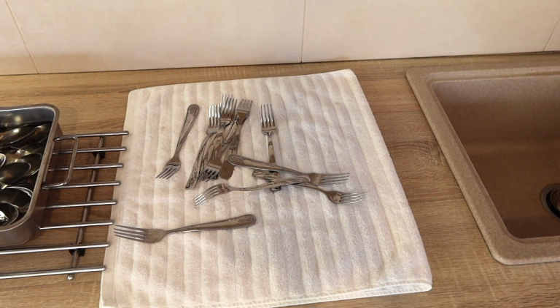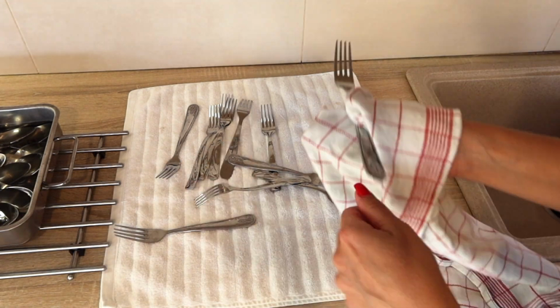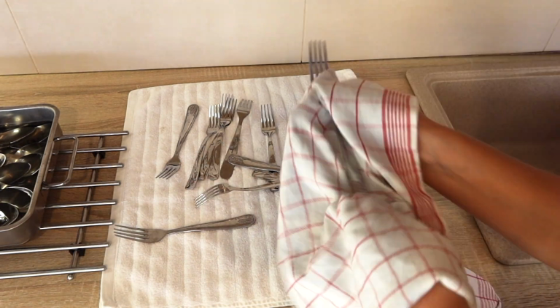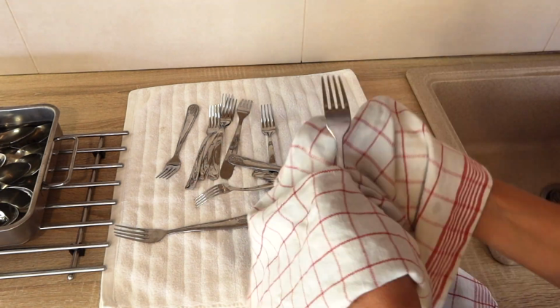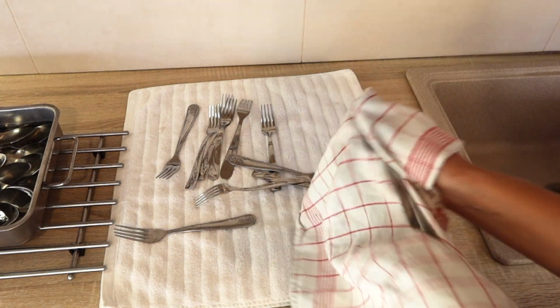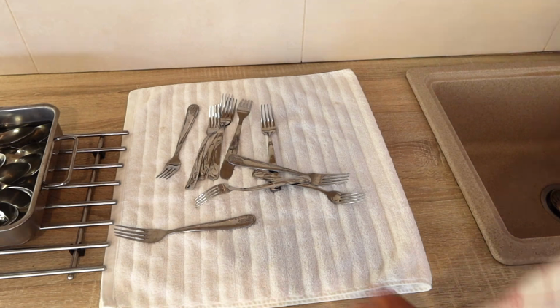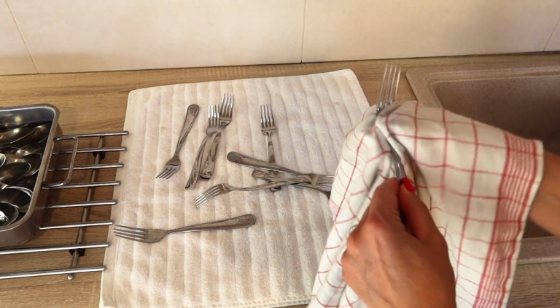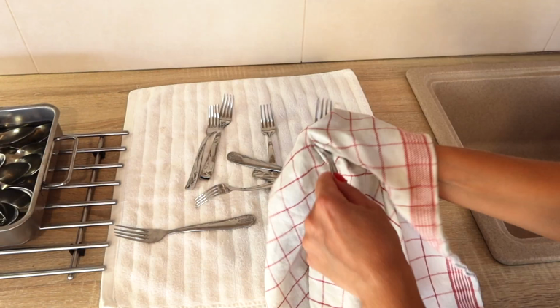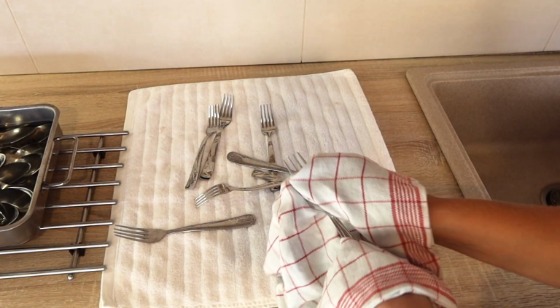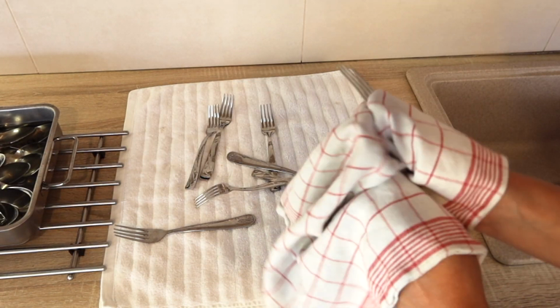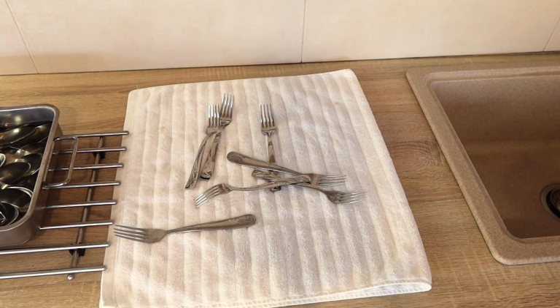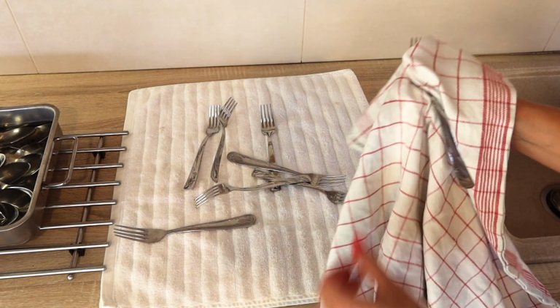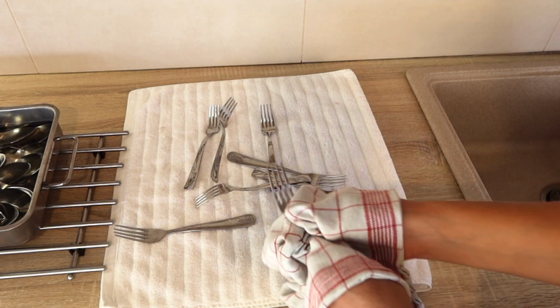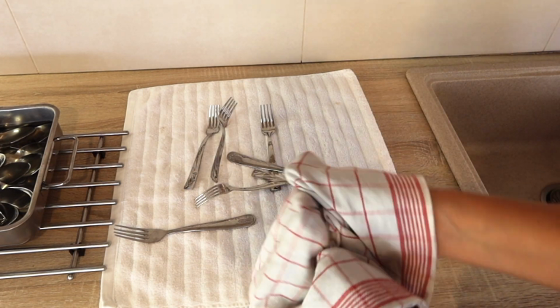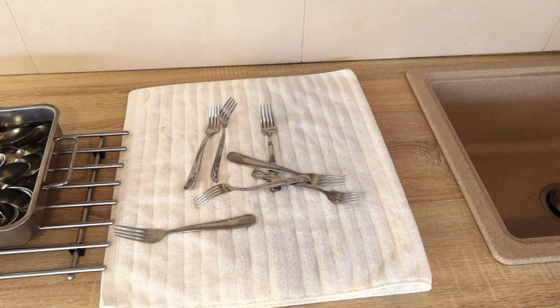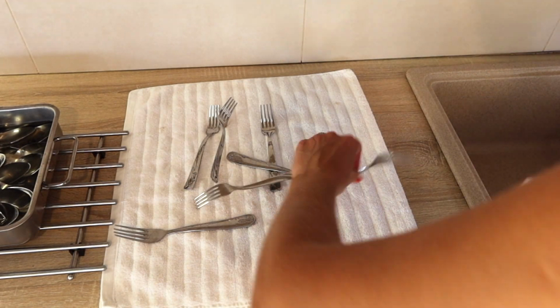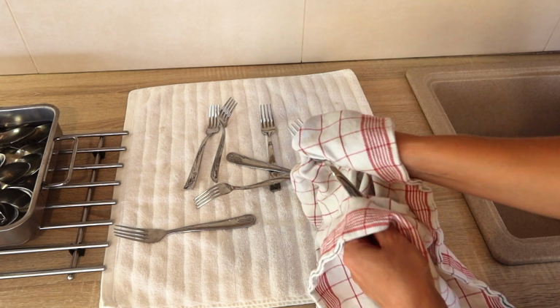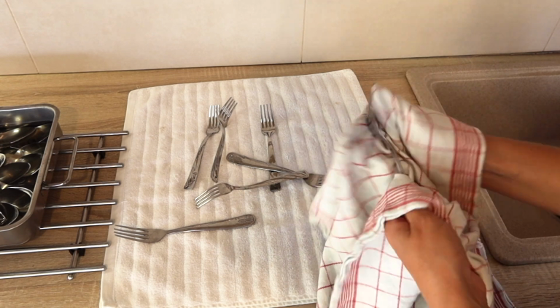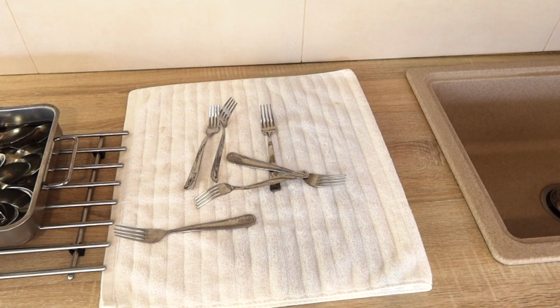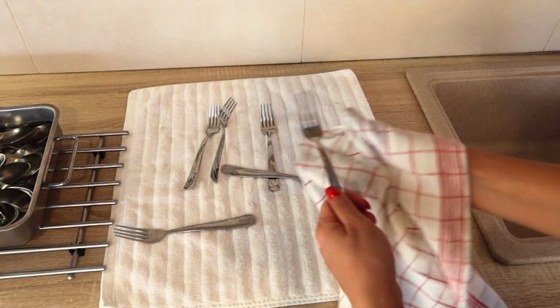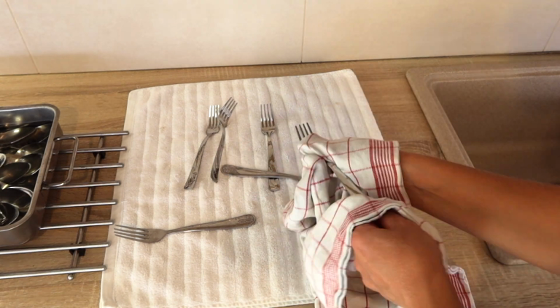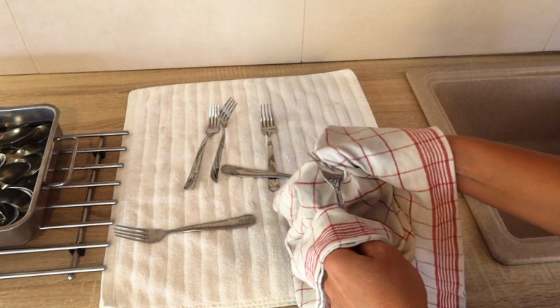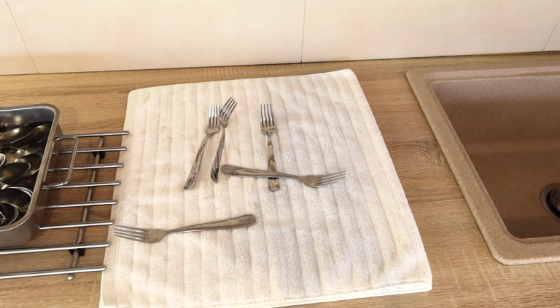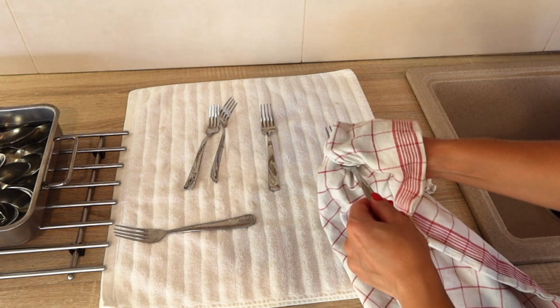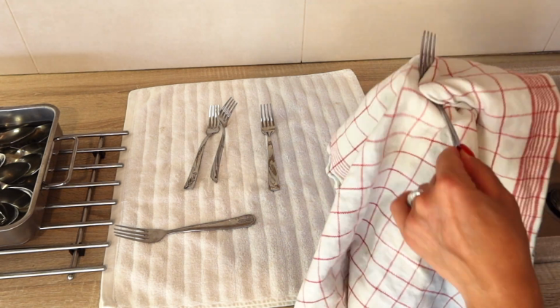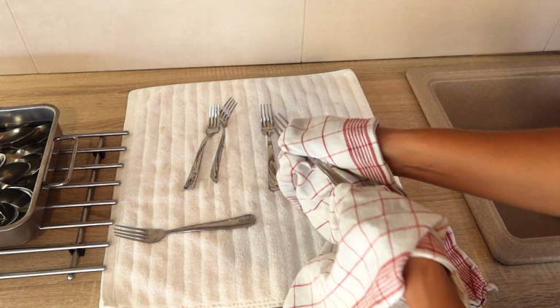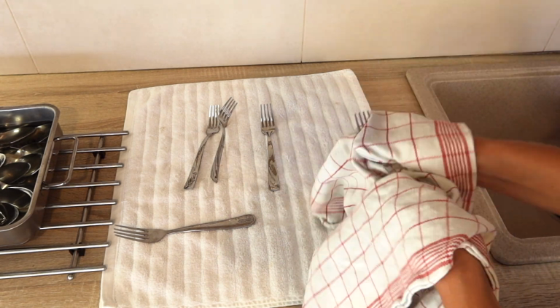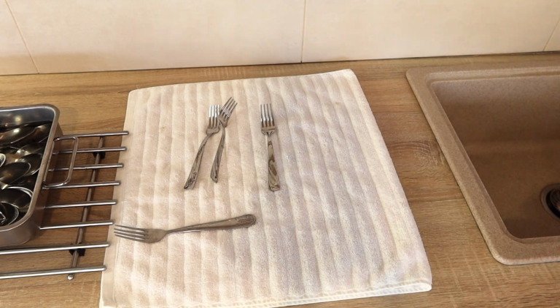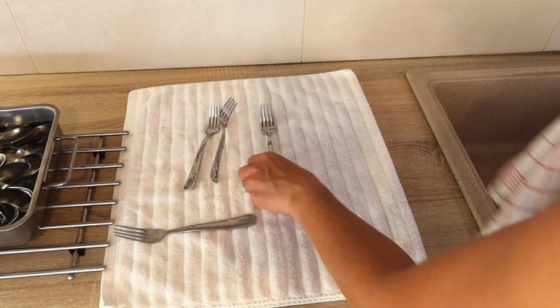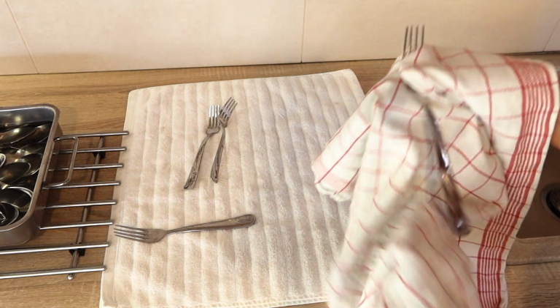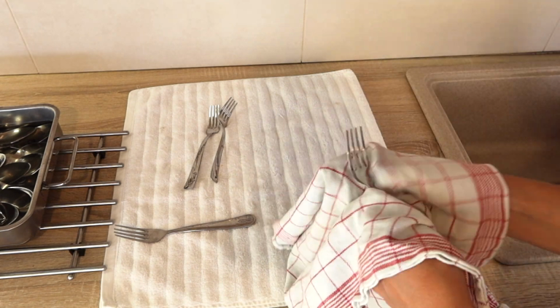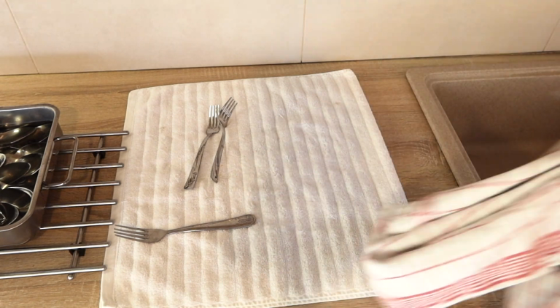The last step is to dry your cutlery using a lint-free cloth or towel. The most important thing is to dry it while it's still wet. If one item dries off, put it back into the vinegar.